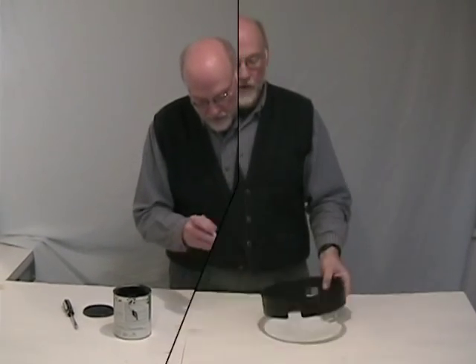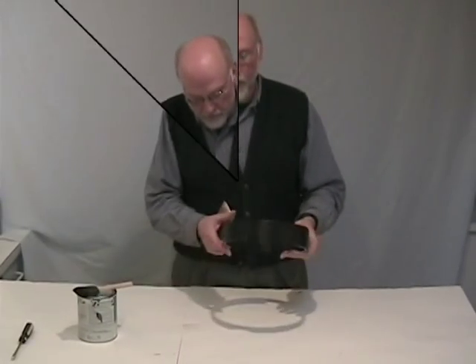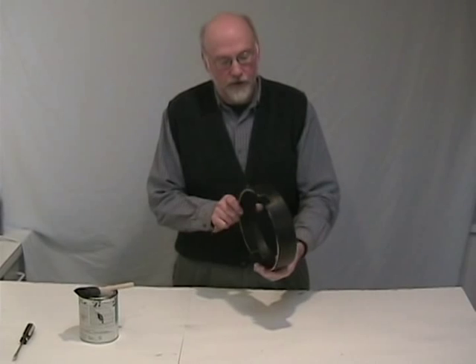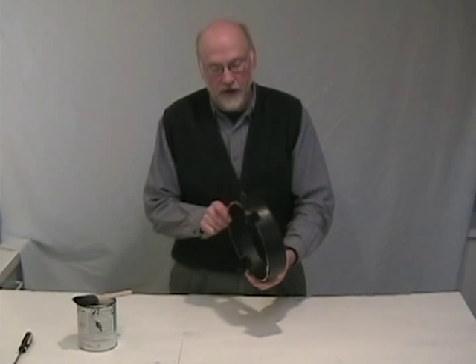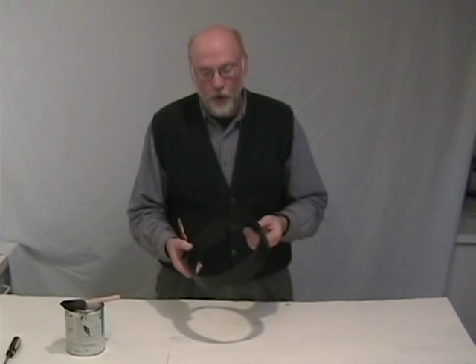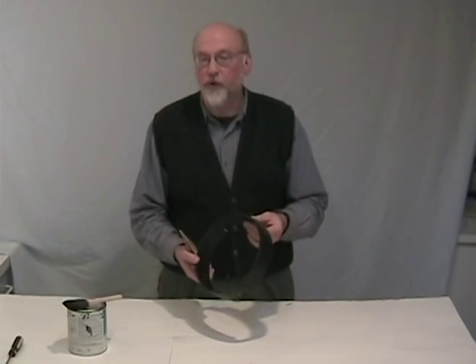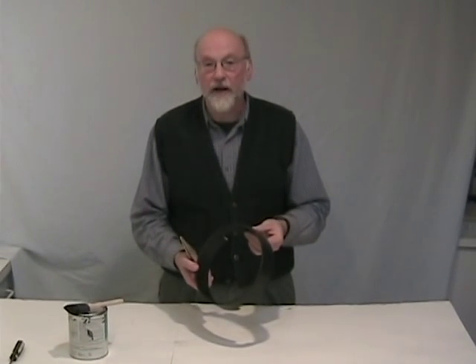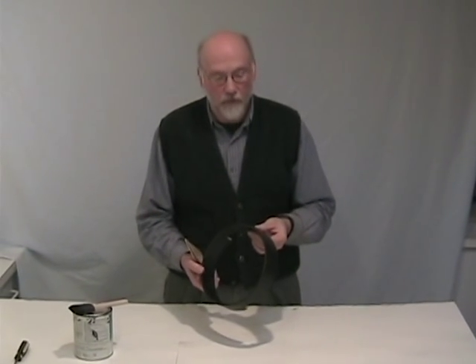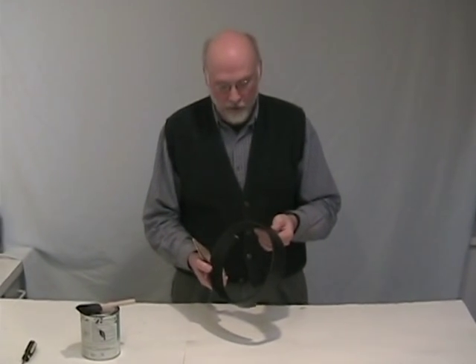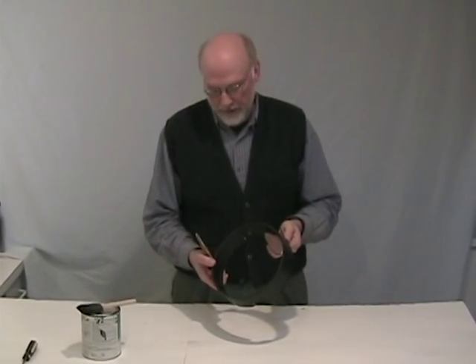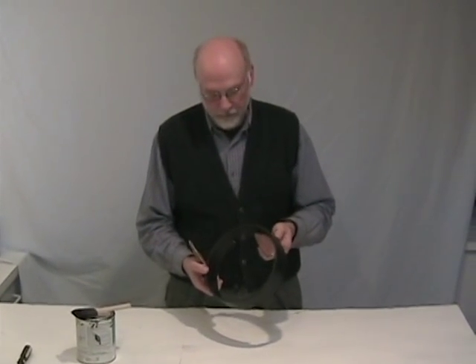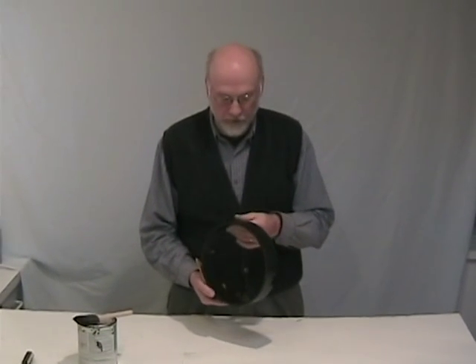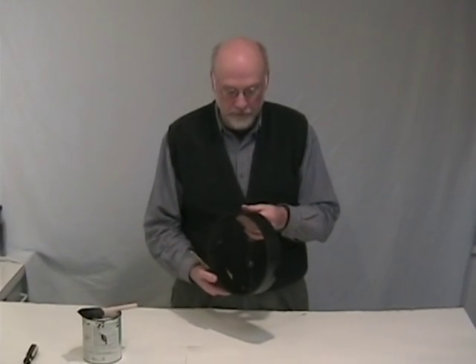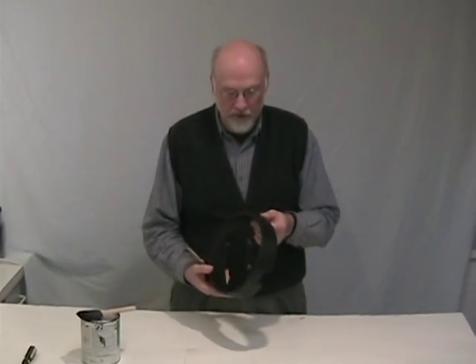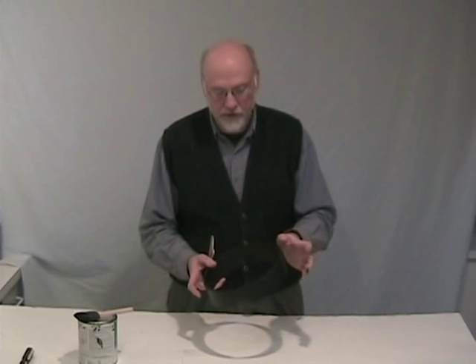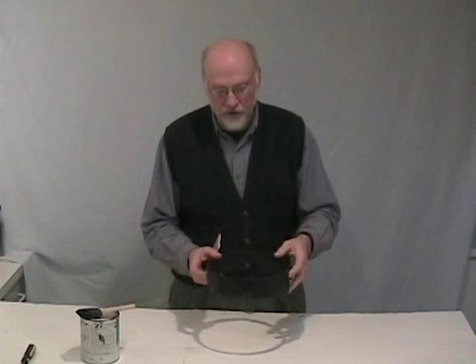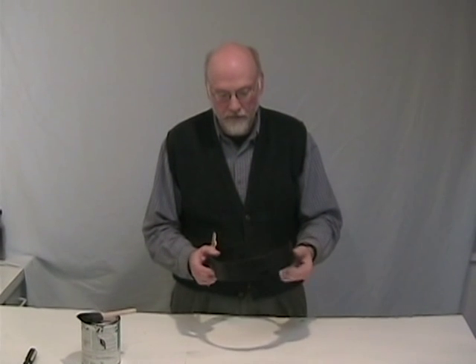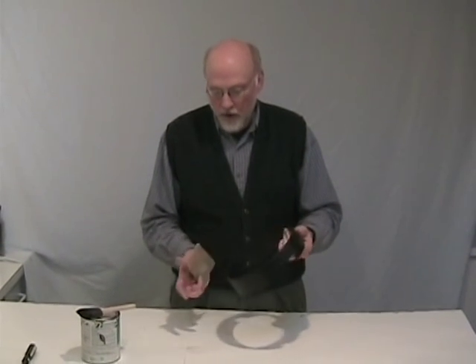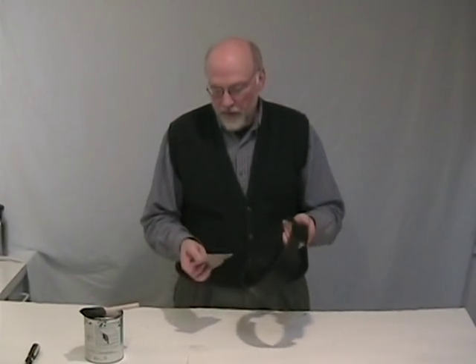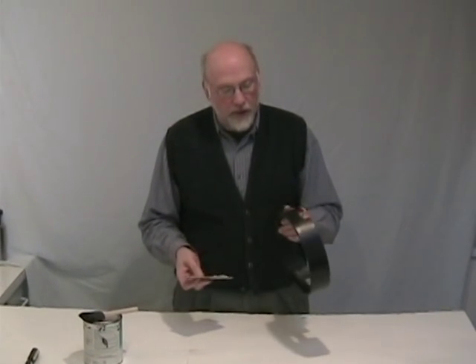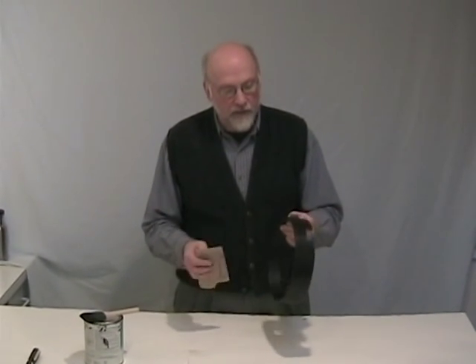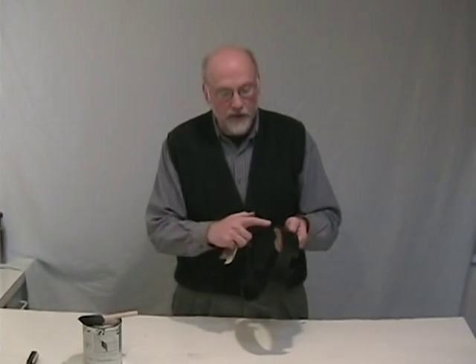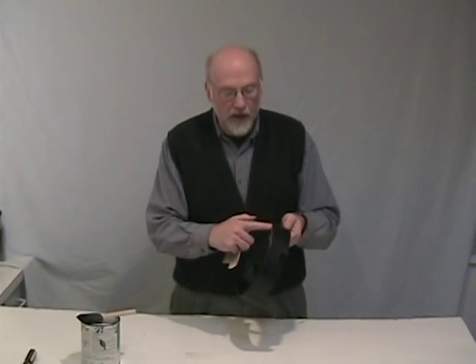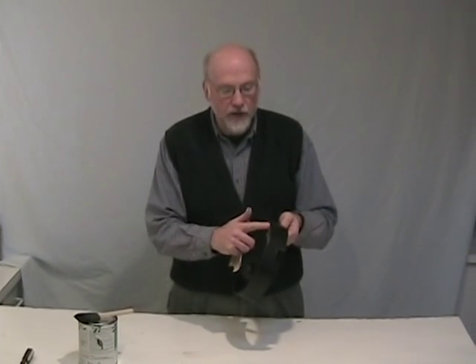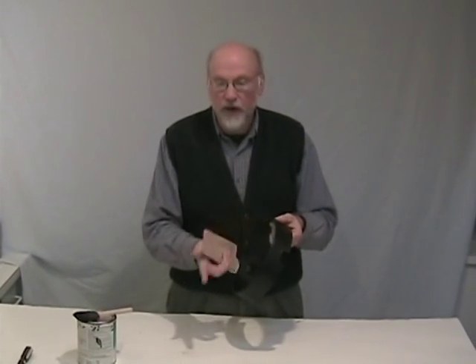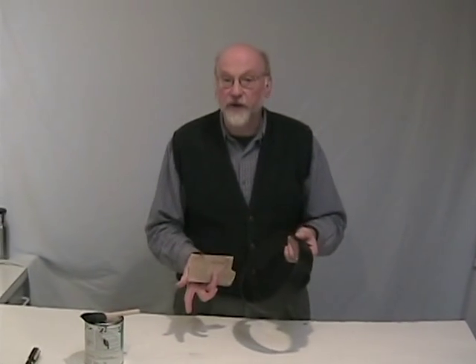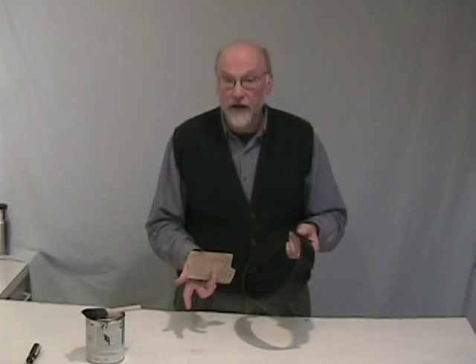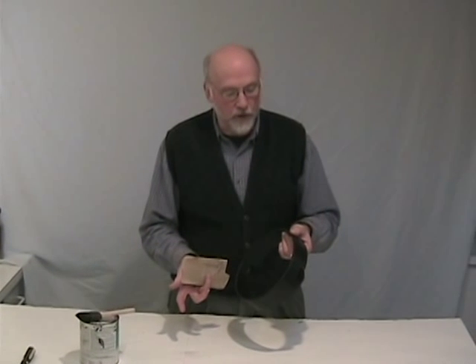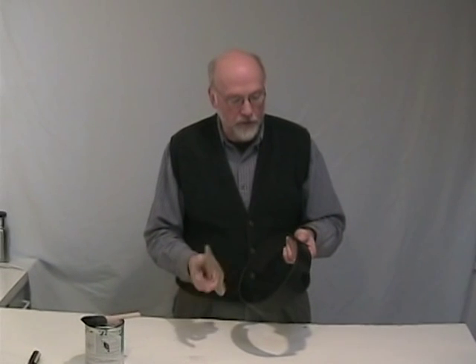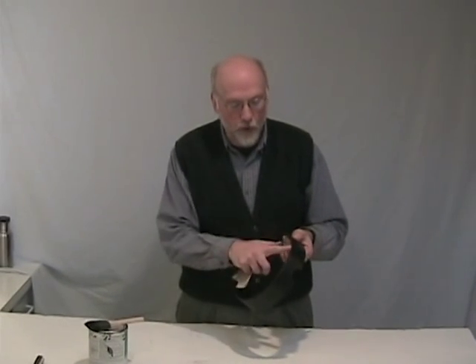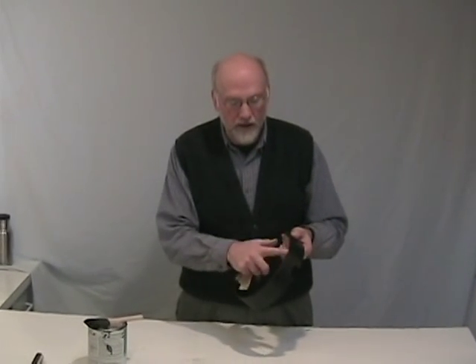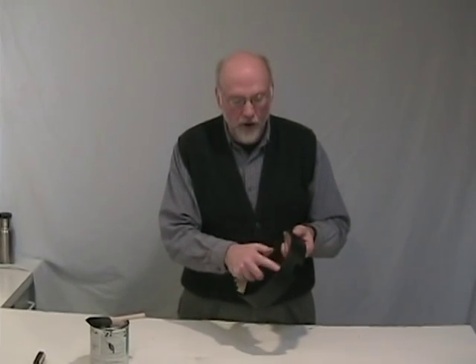Once your hoop has dried for four or five hours — nice and dry — you may find that the paint has raised the grain of the cardboard and made it a little rough.